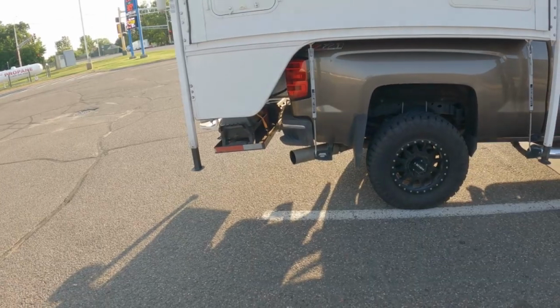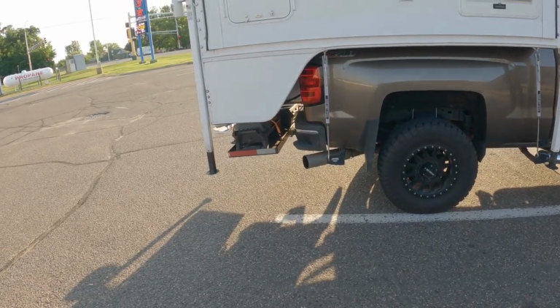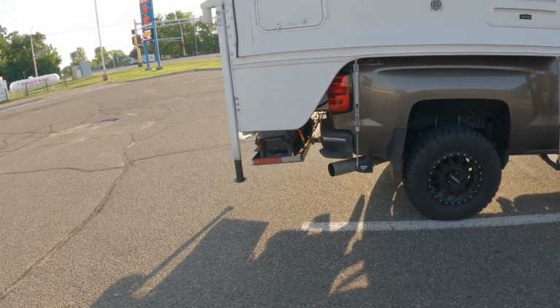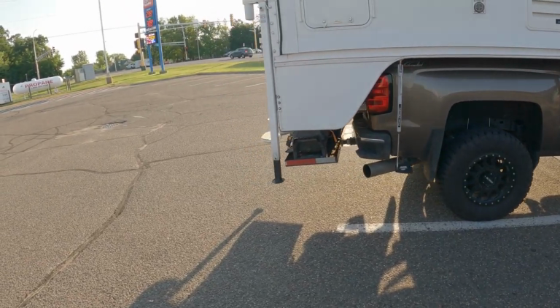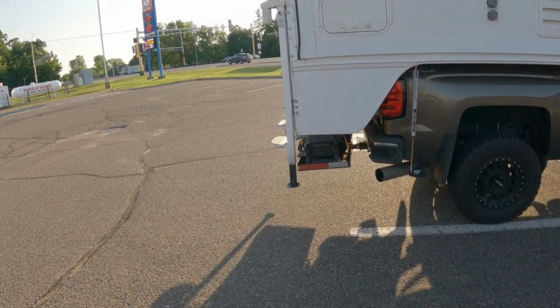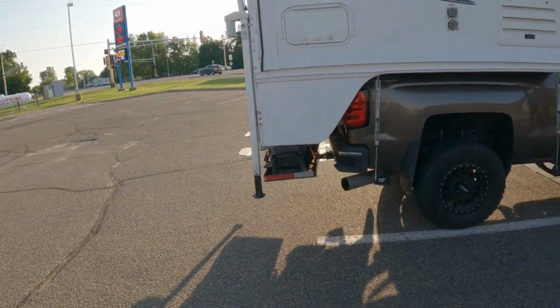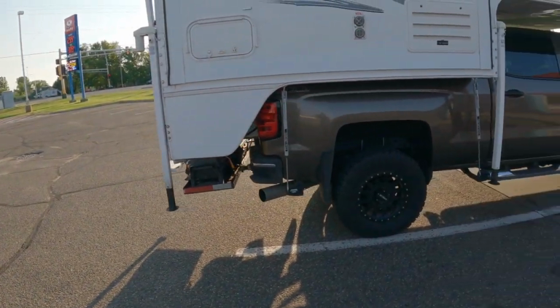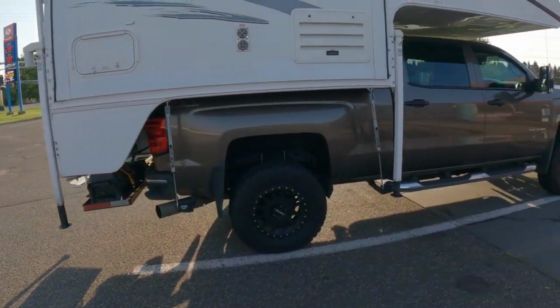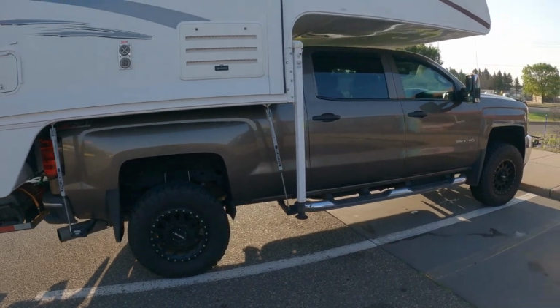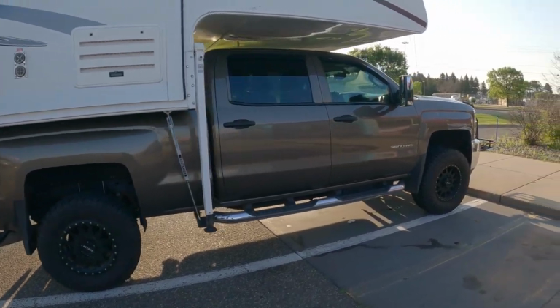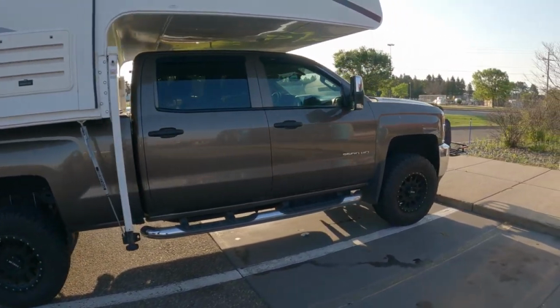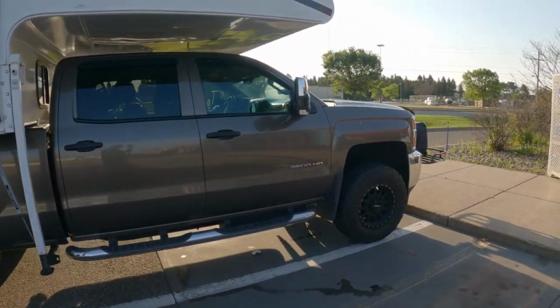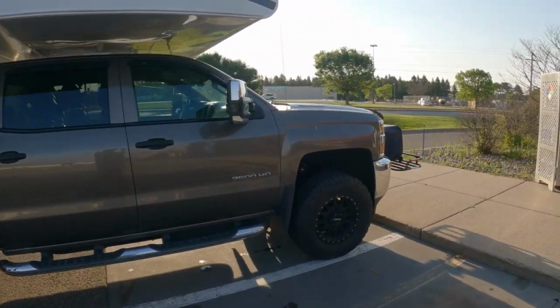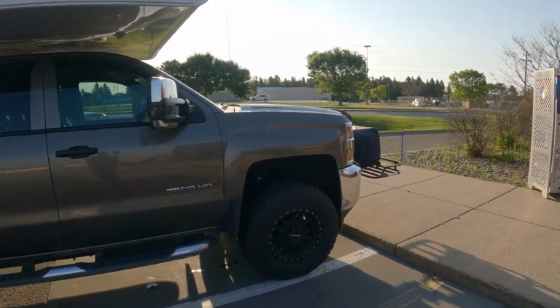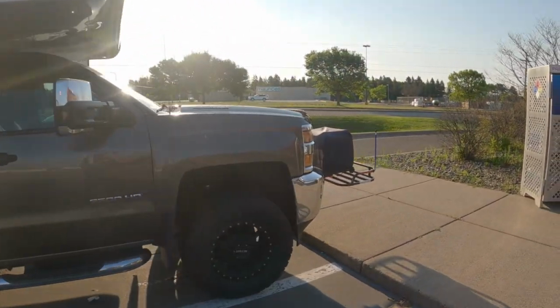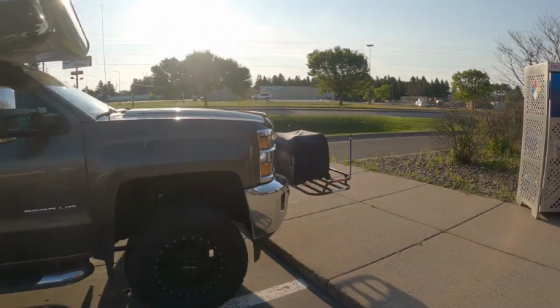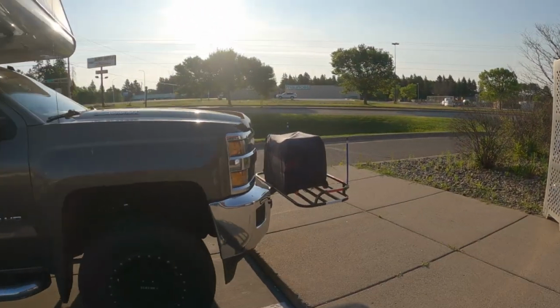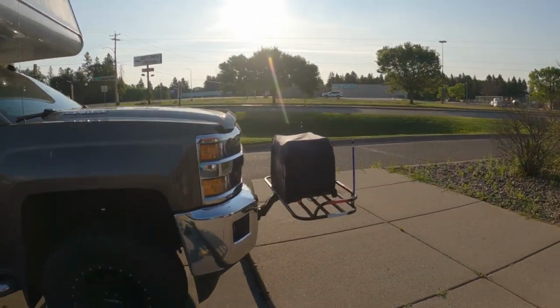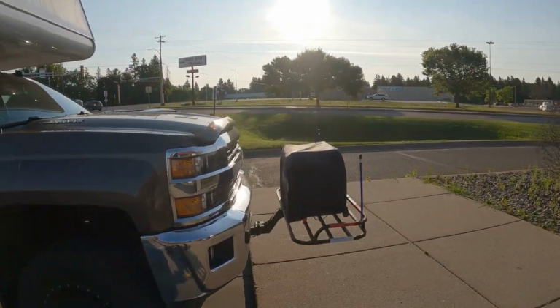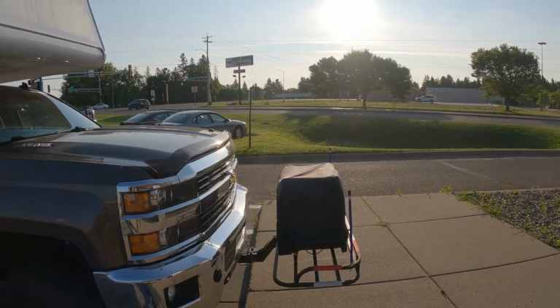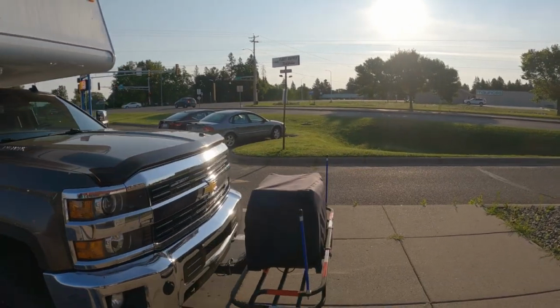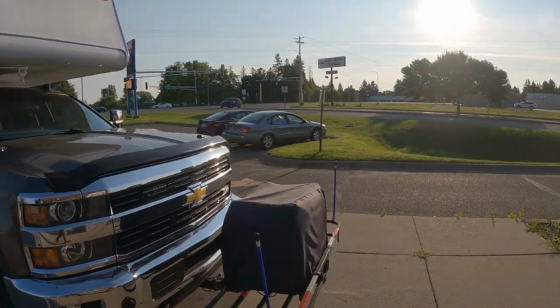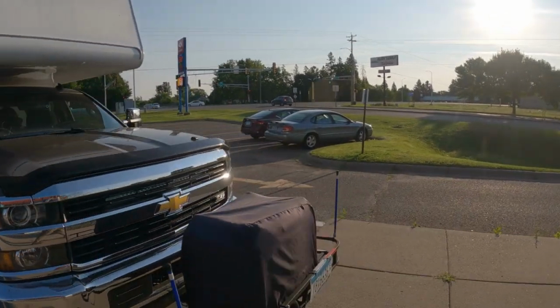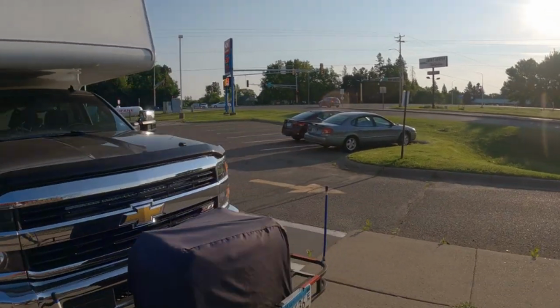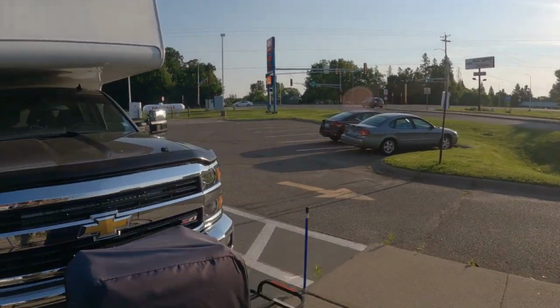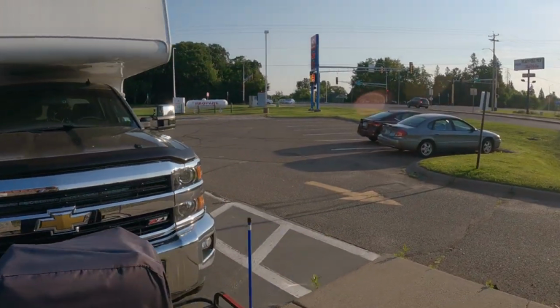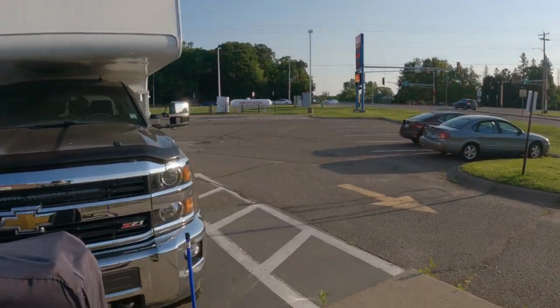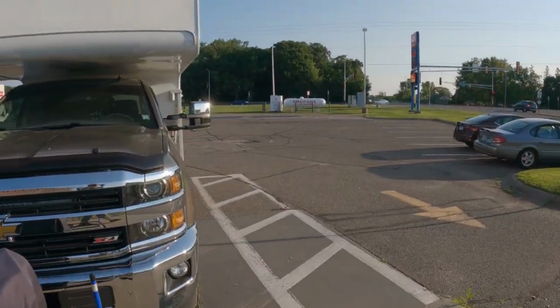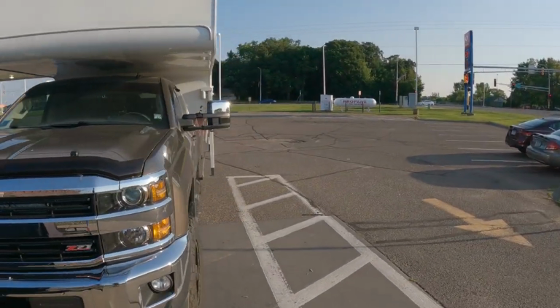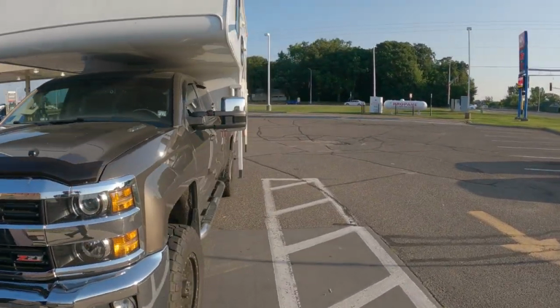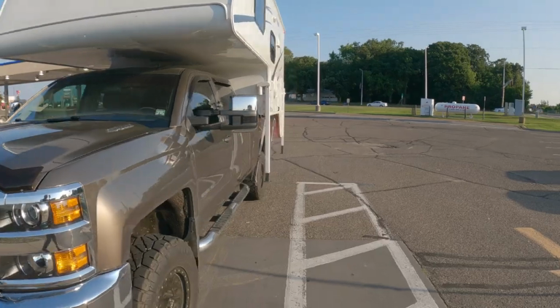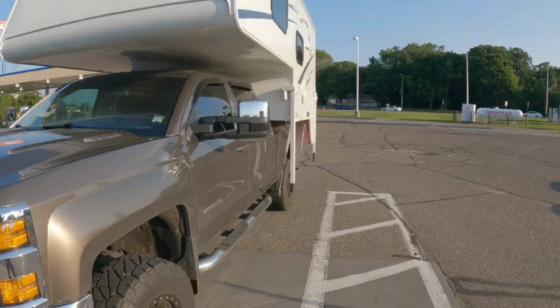I'll show you what I'm talking about with parking spaces. You can see that my back end is just barely poking out of the spot. In the front, the basket is hanging over the sidewalk. I imagine the length of a dually would probably be what this is with that basket up front.